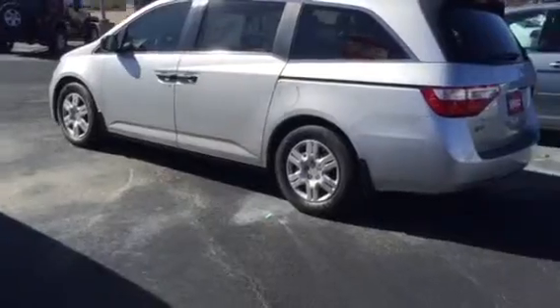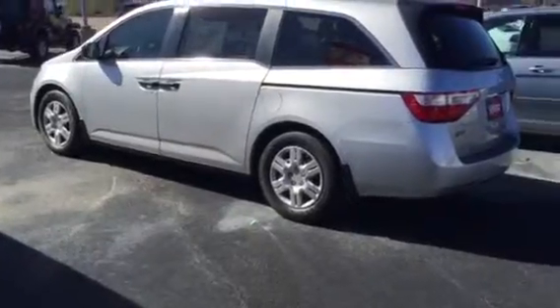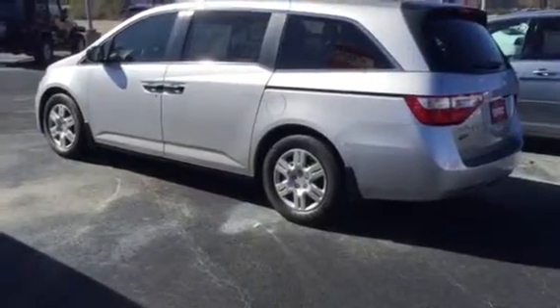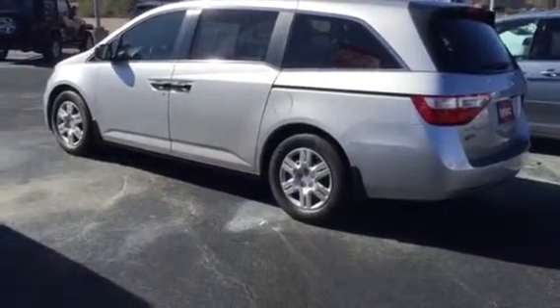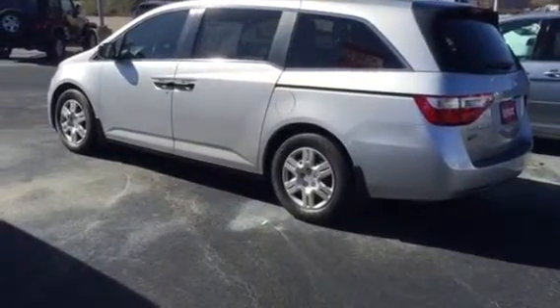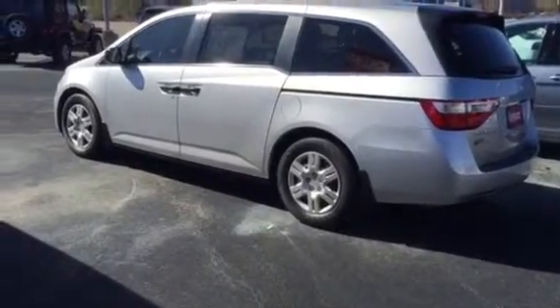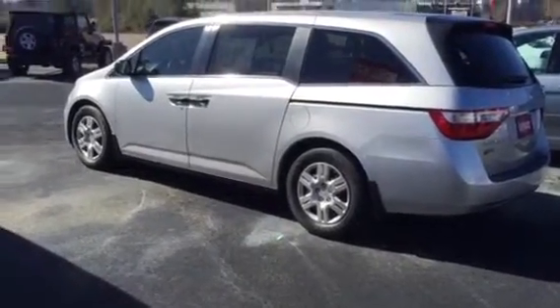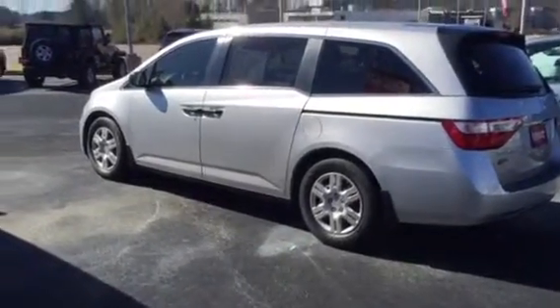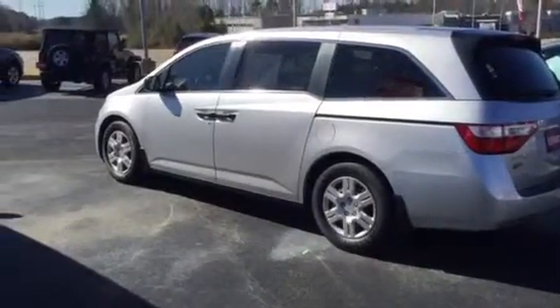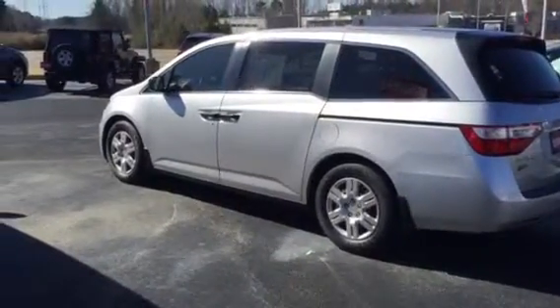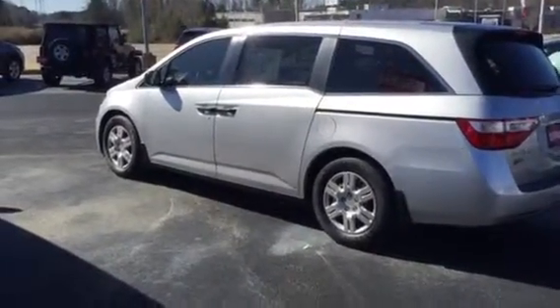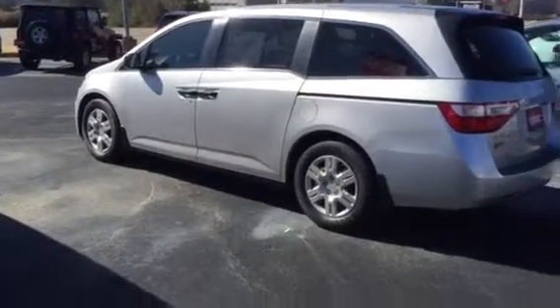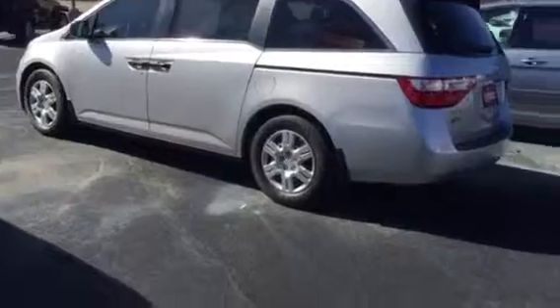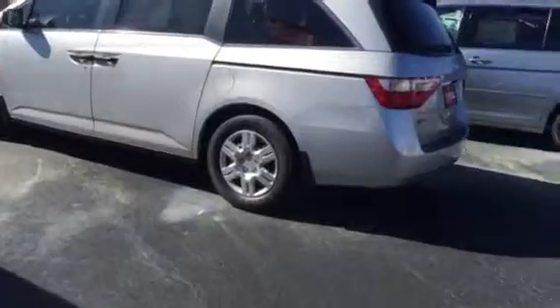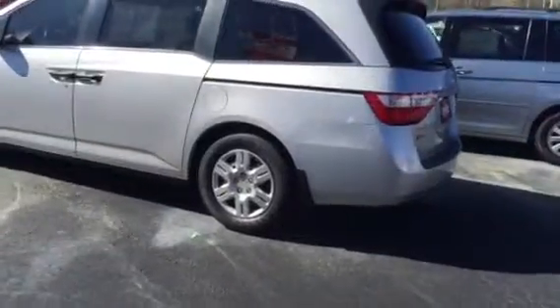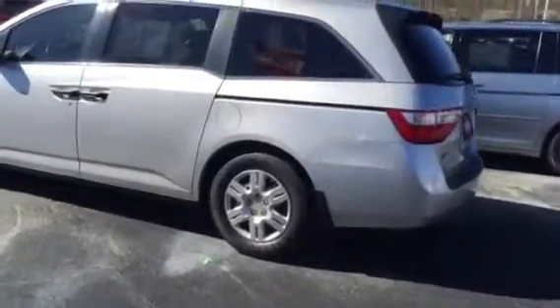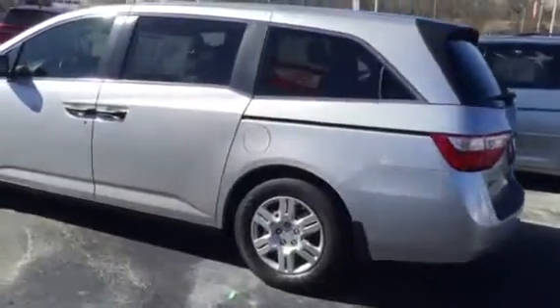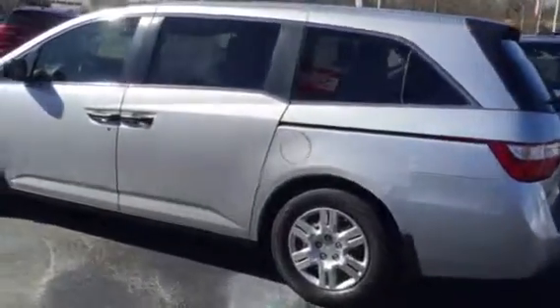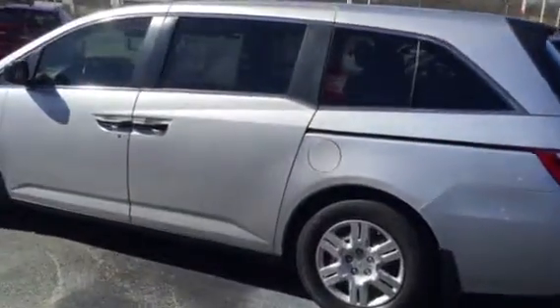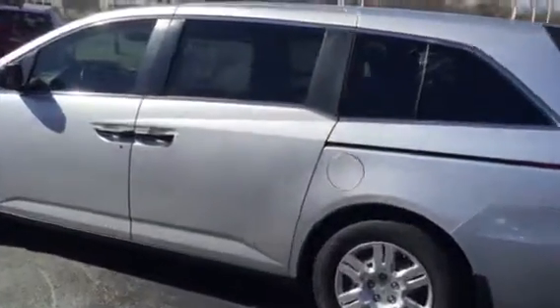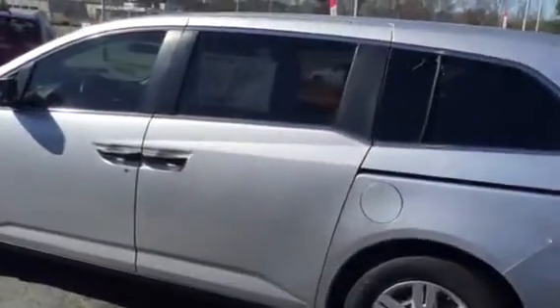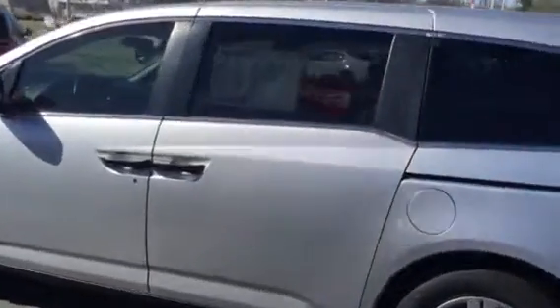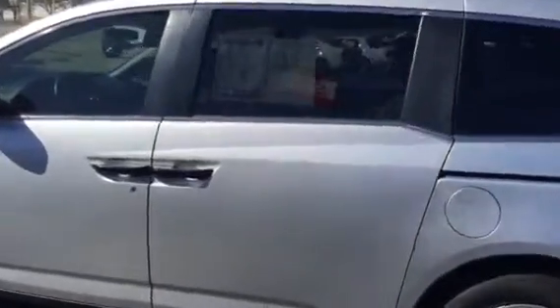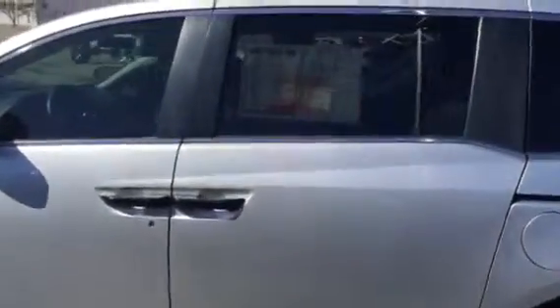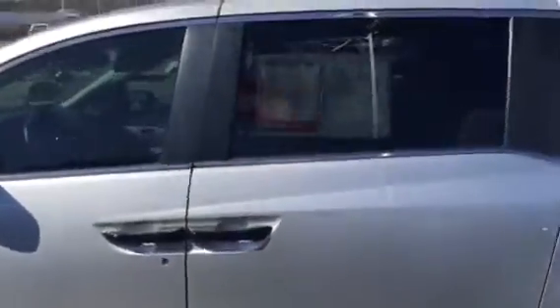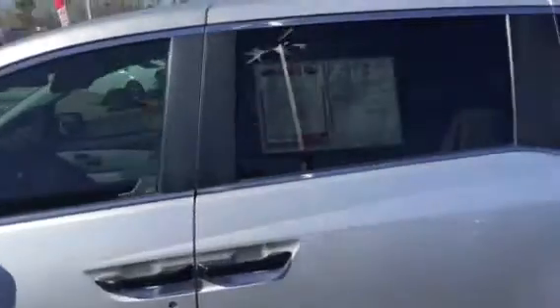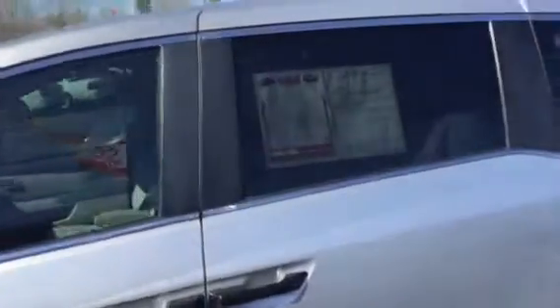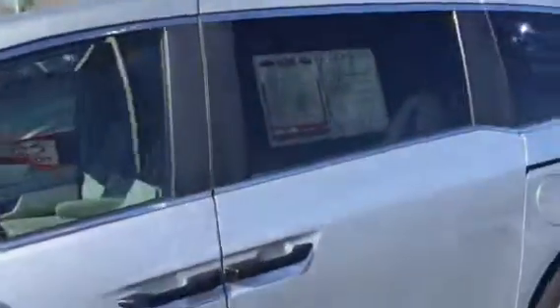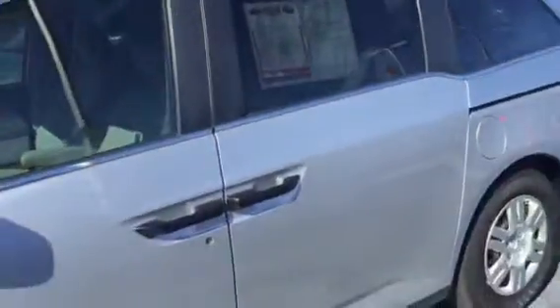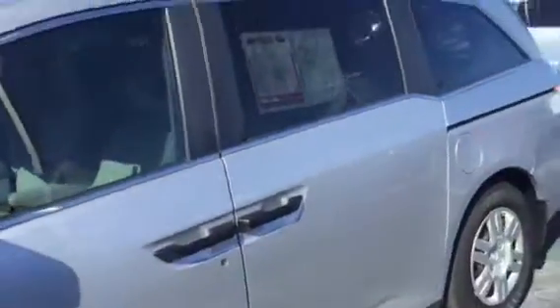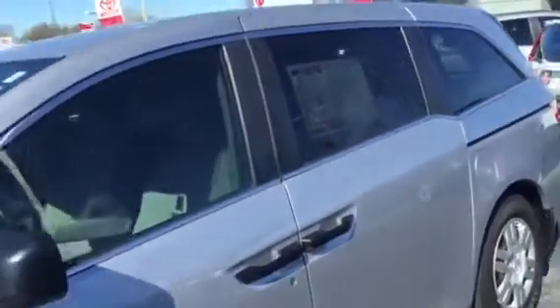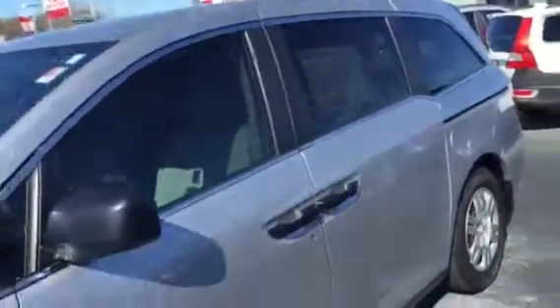Again, it's a 2013, very low miles, great price. These Honda vans are, you know, unbreakable. They'll last a good two or three hundred thousand miles. You just do your routine maintenance.